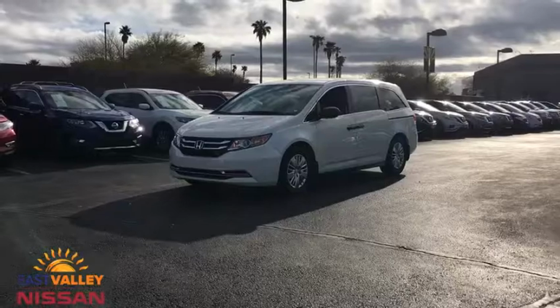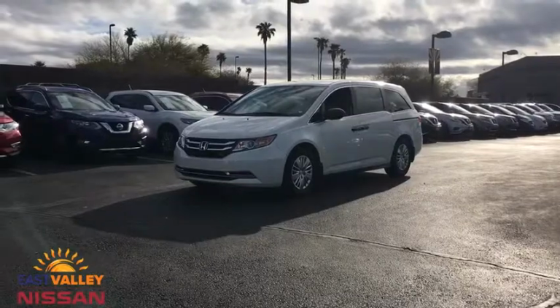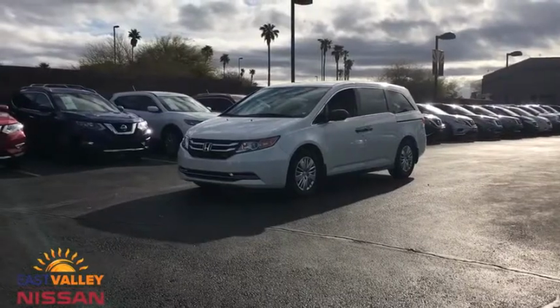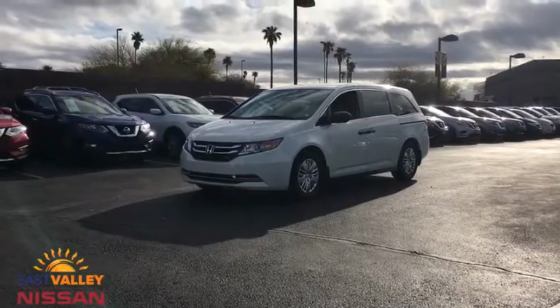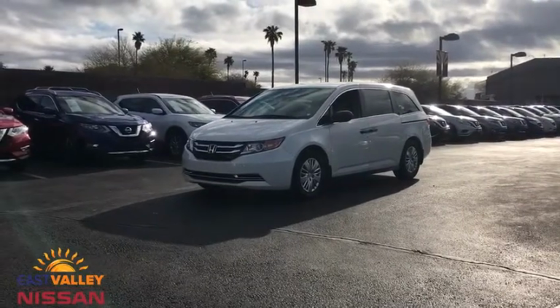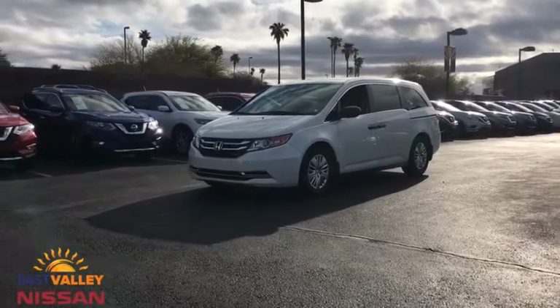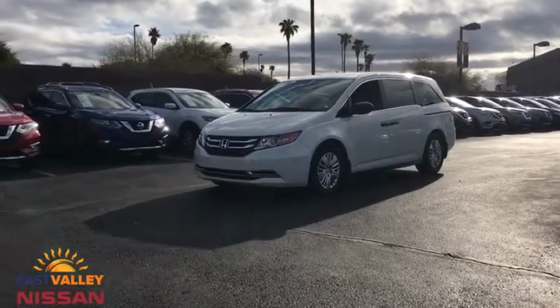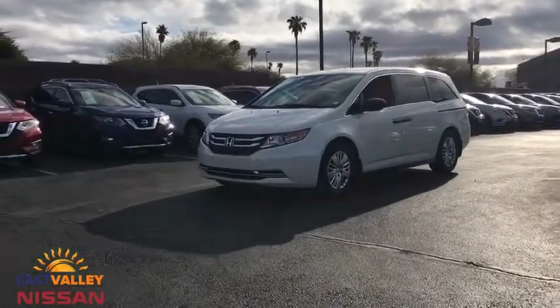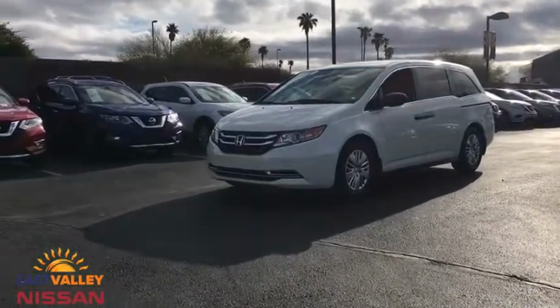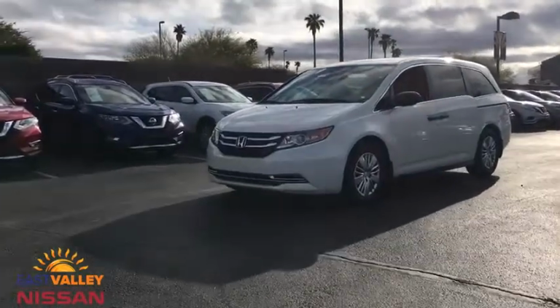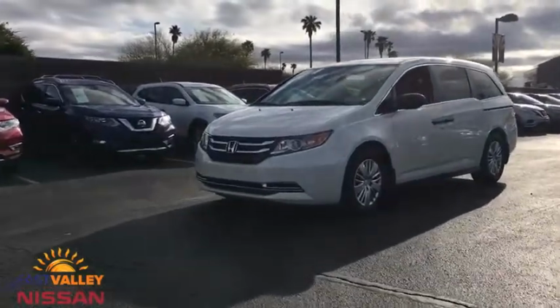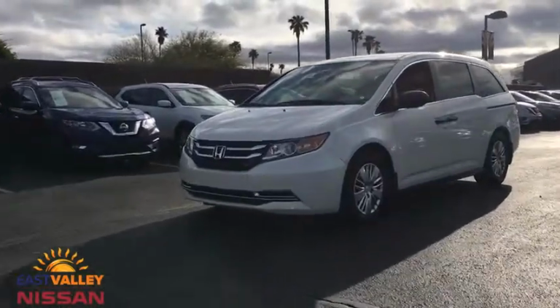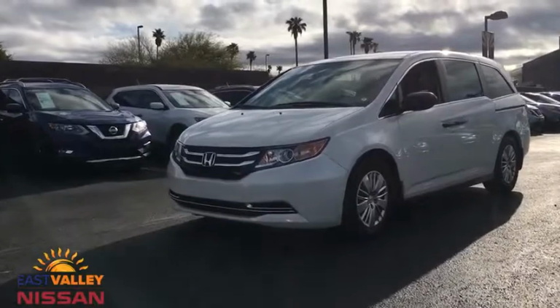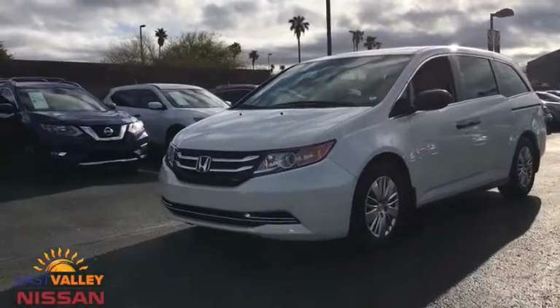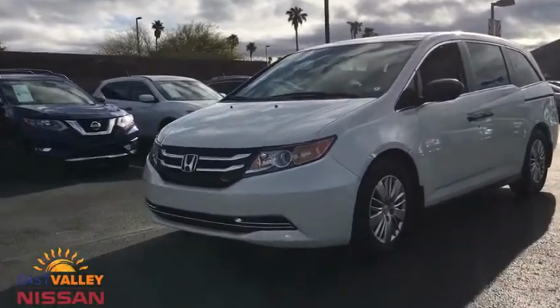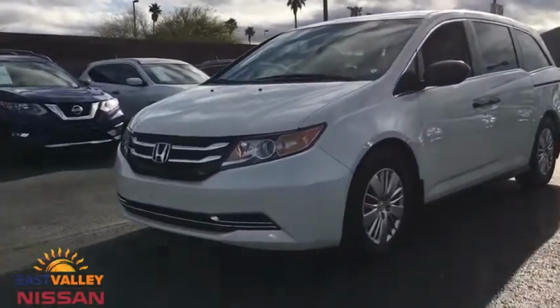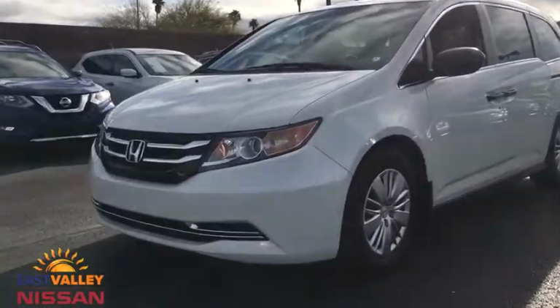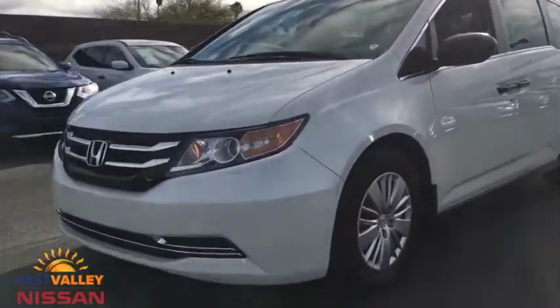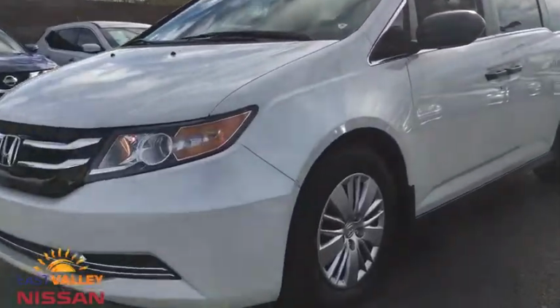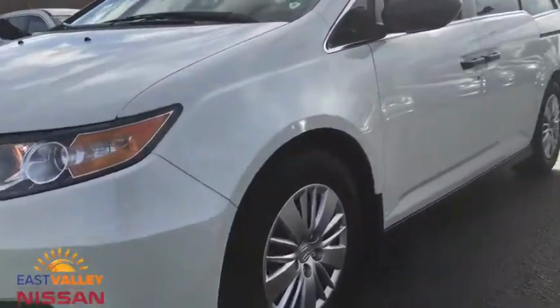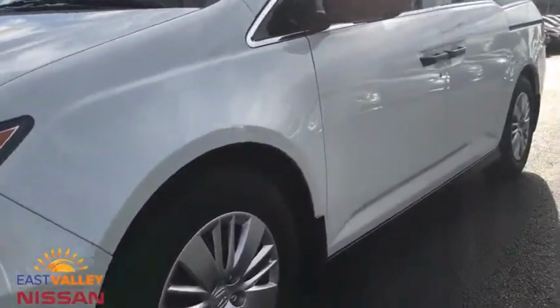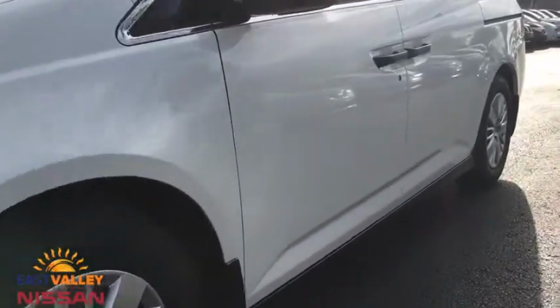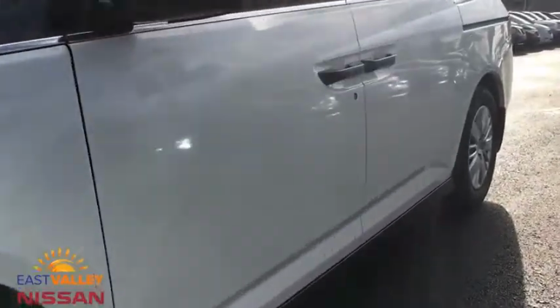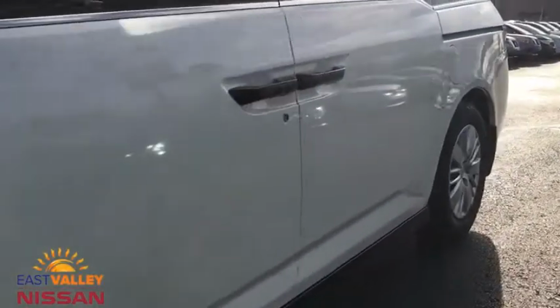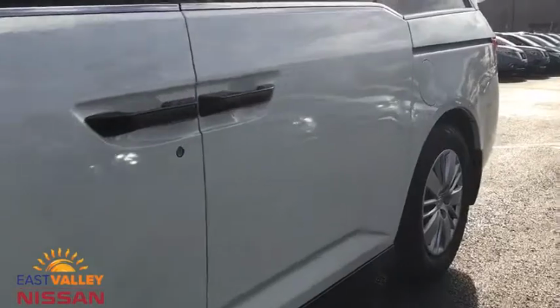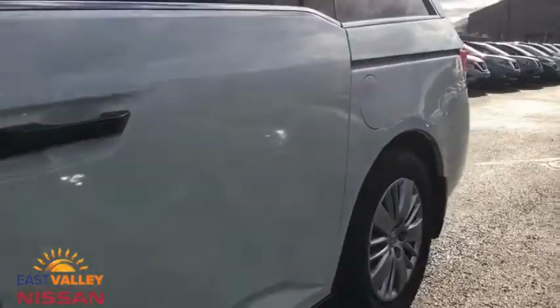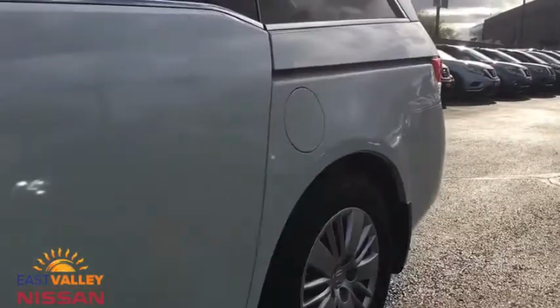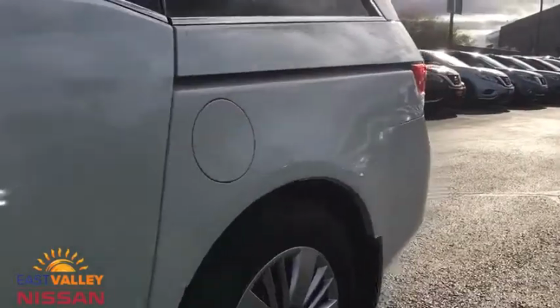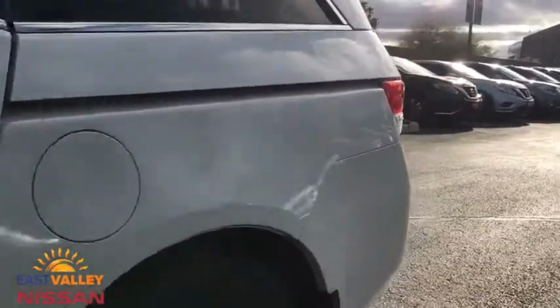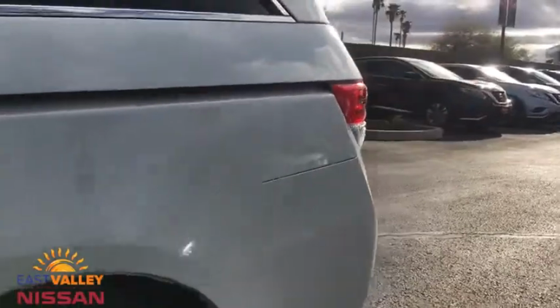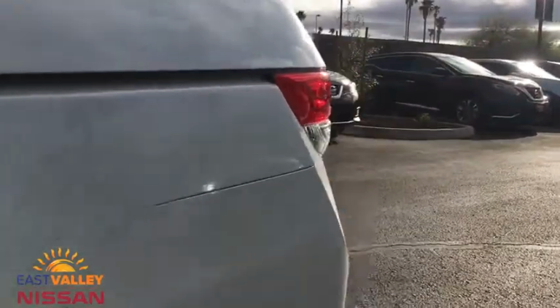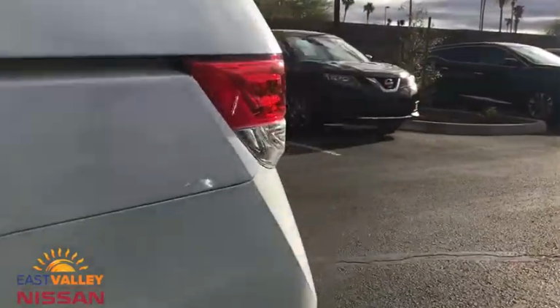2016 Honda Odyssey. The Honda Odyssey is a showcase of distinguished style, captivating technology, and advanced safety features — a must for all families. This vehicle has less than 20,000 miles.